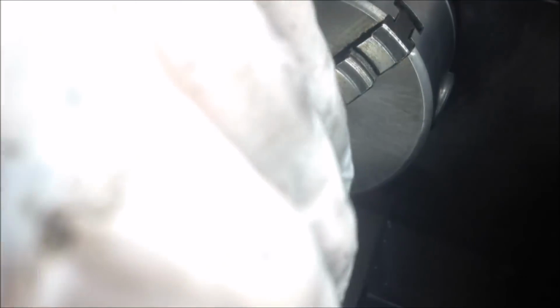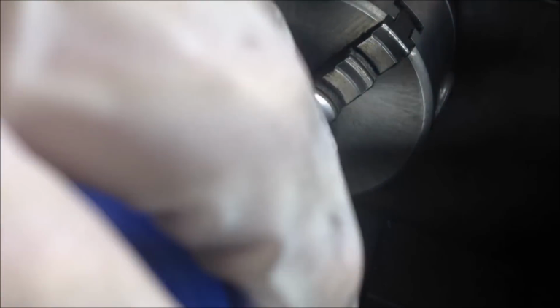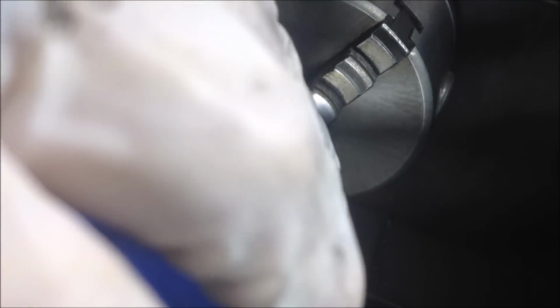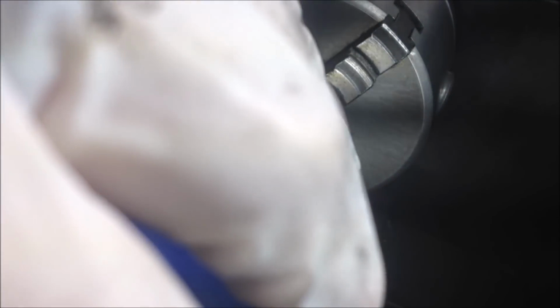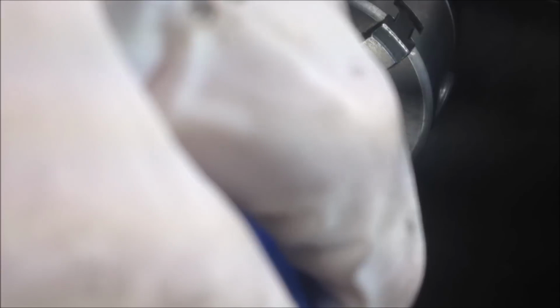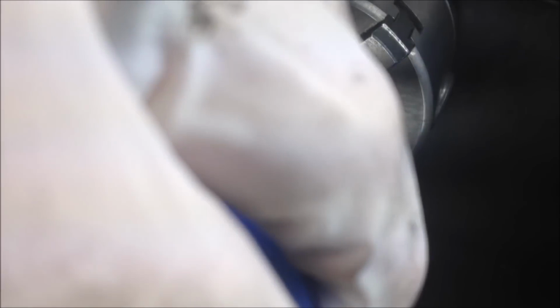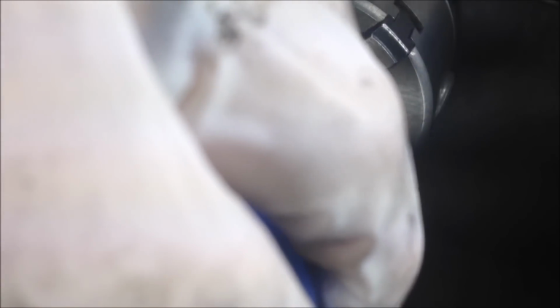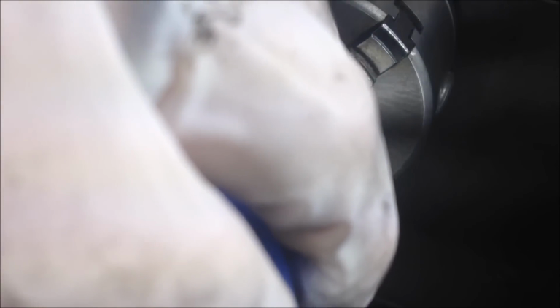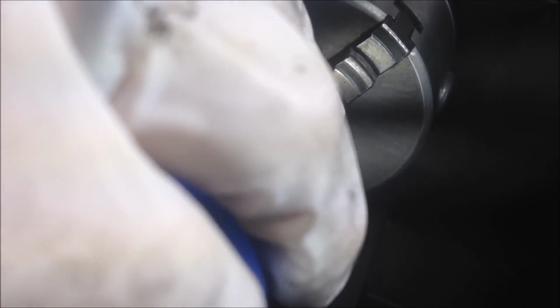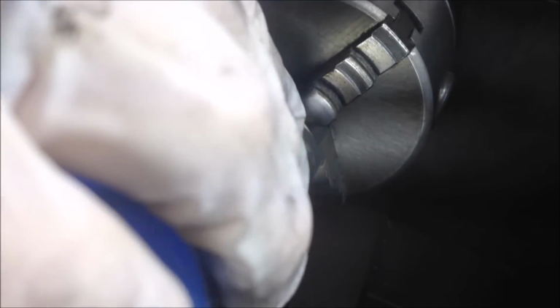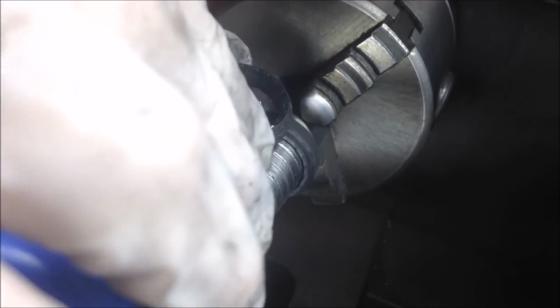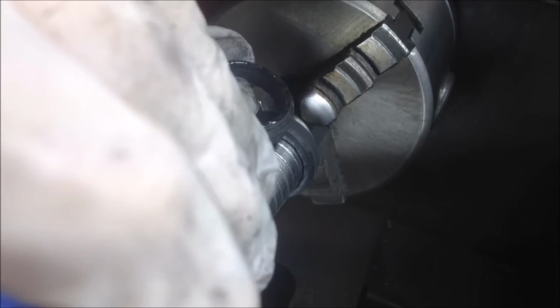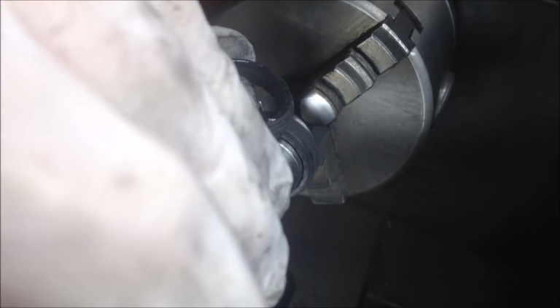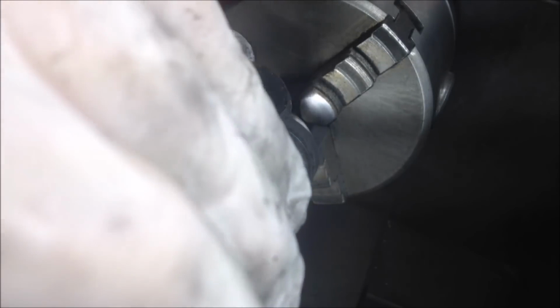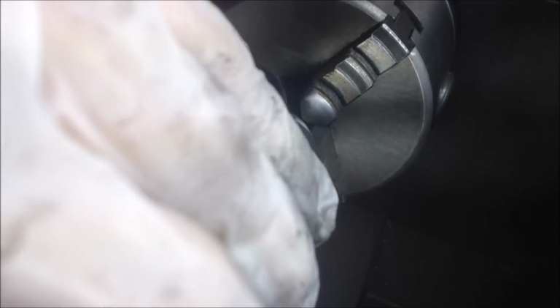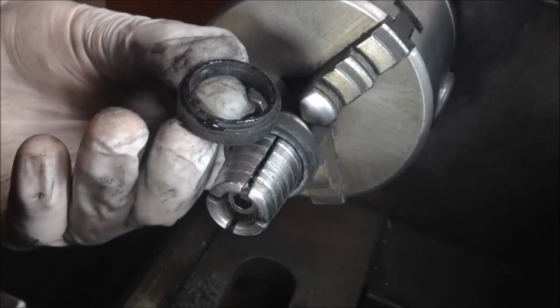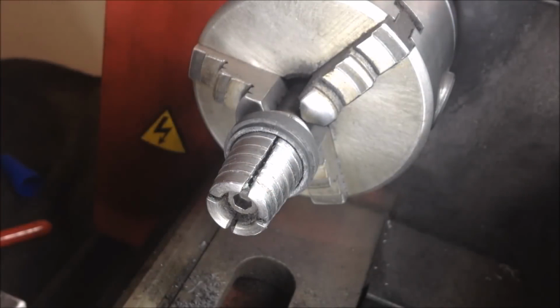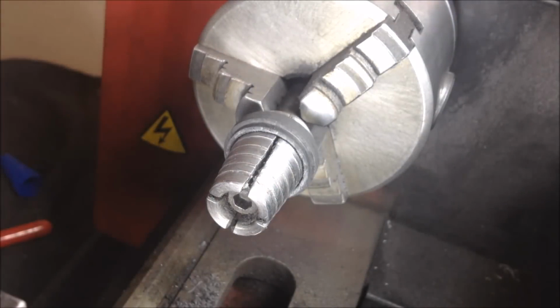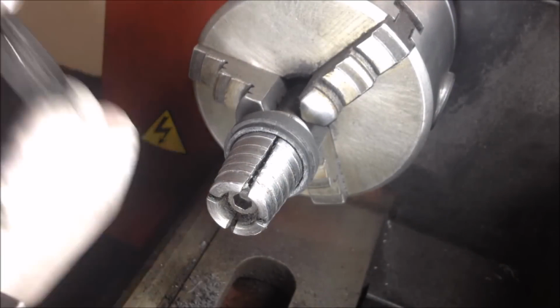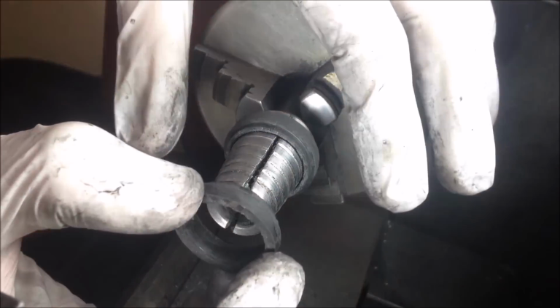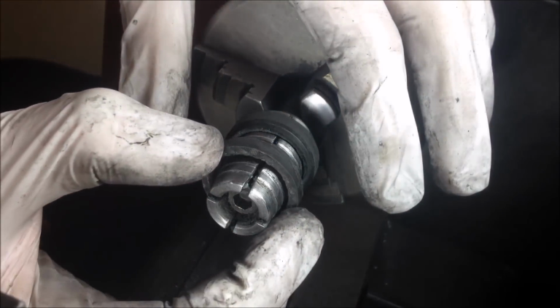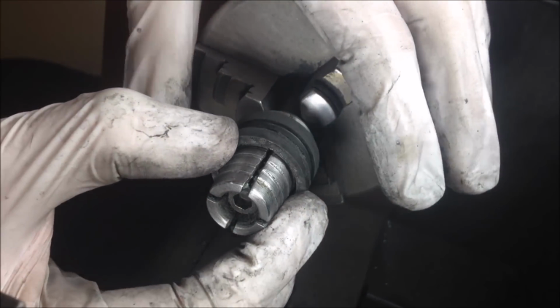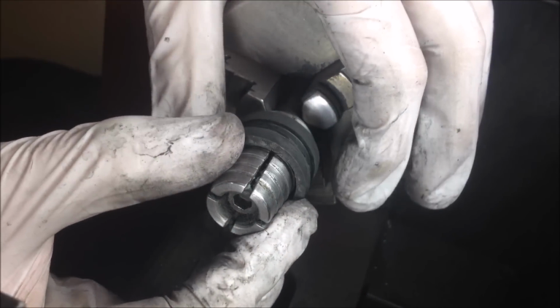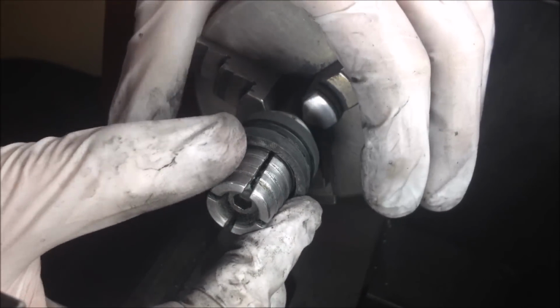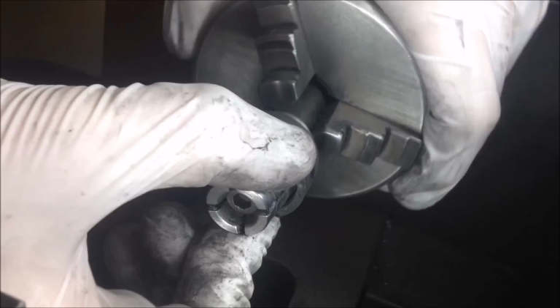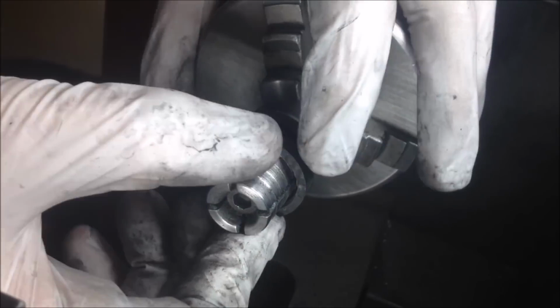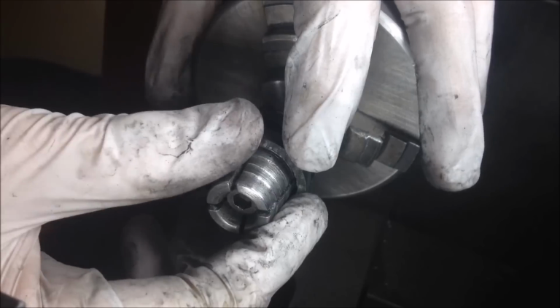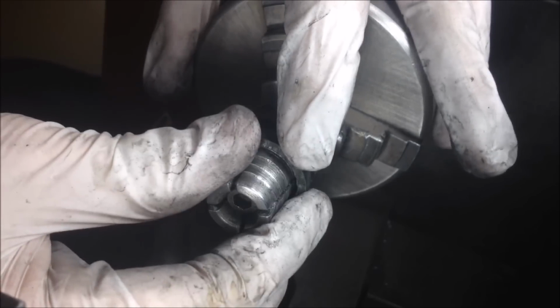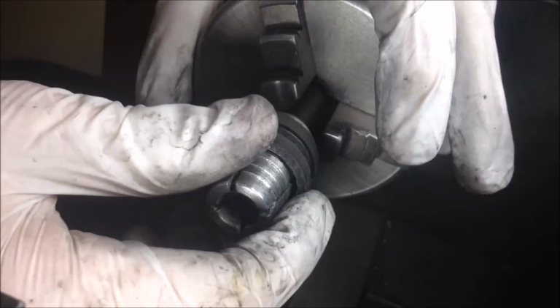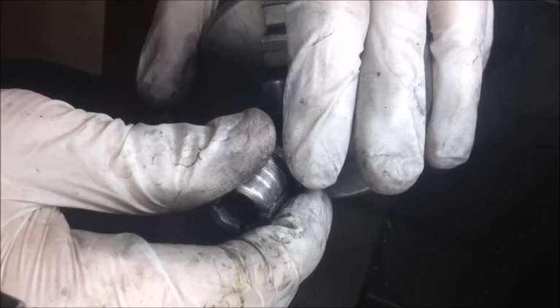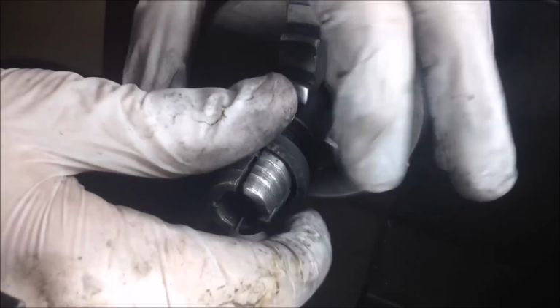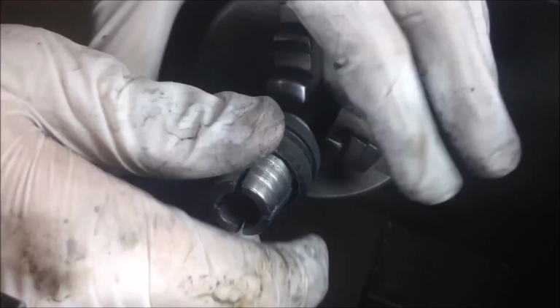Now I'm just applying super glue to this side and then we're gonna combine the two halves together in a sec.